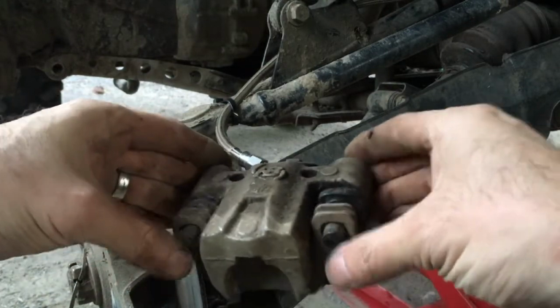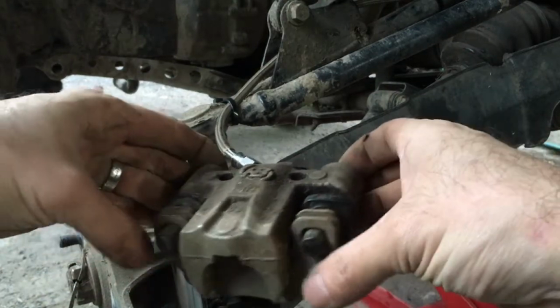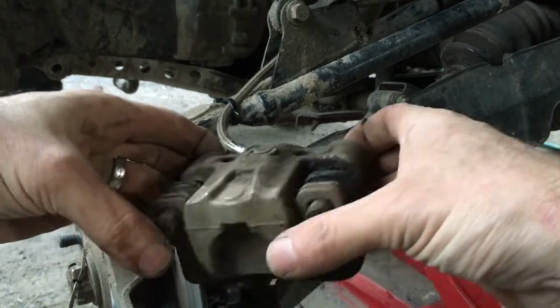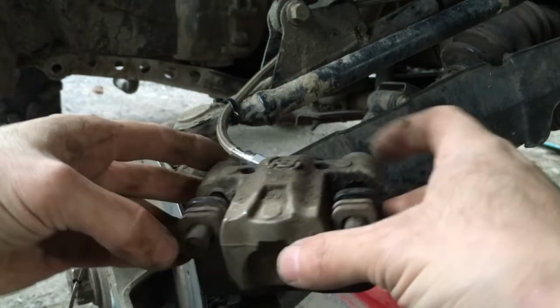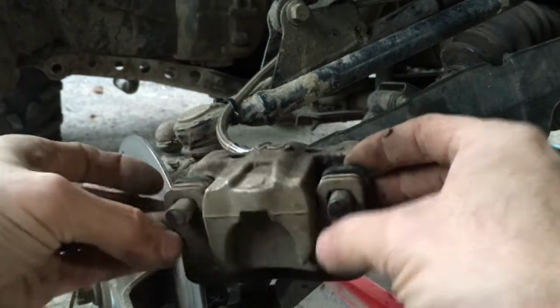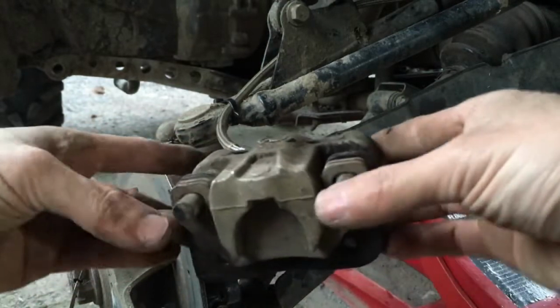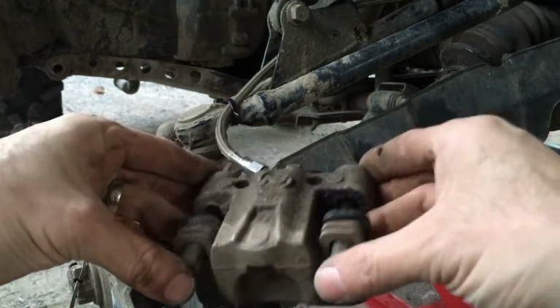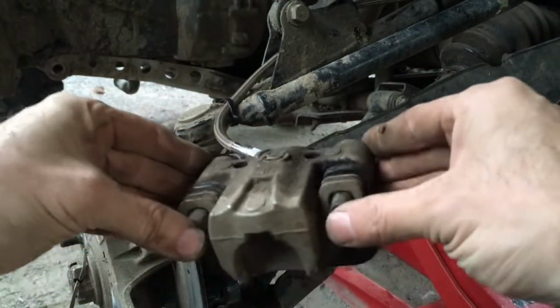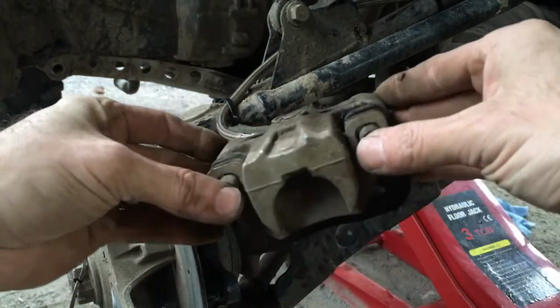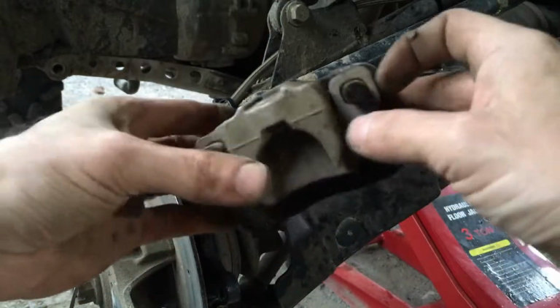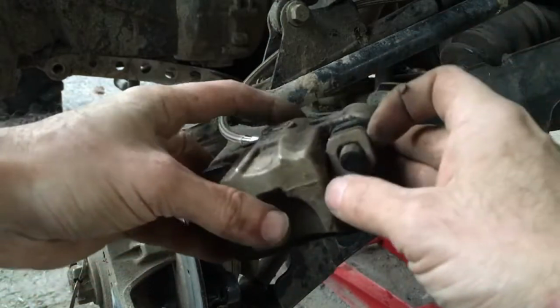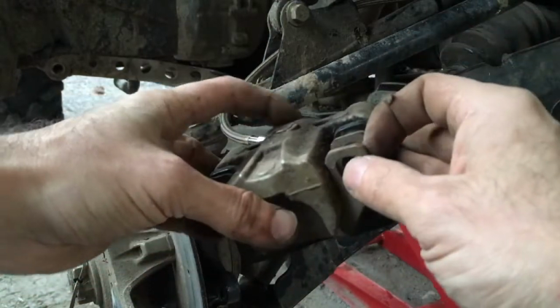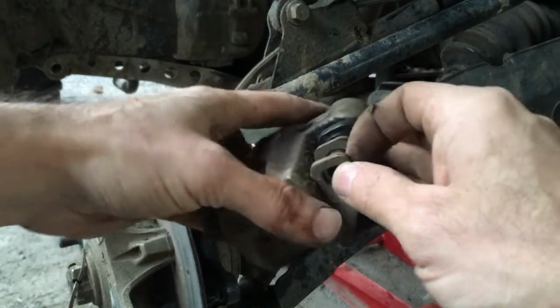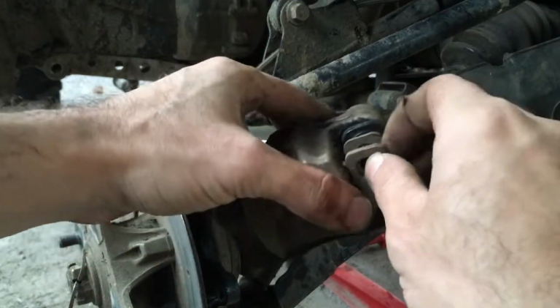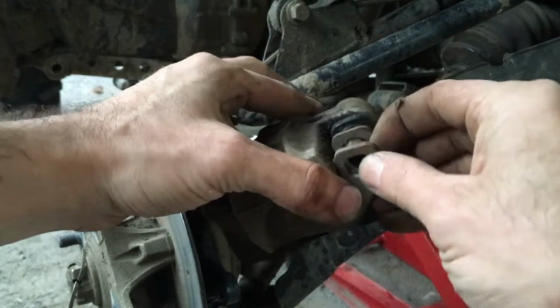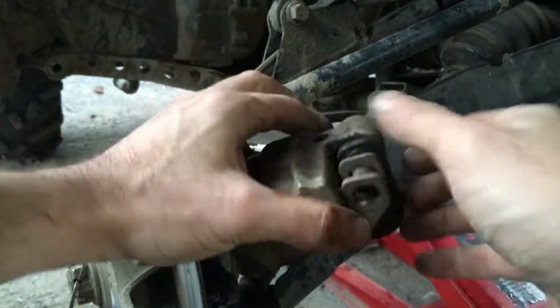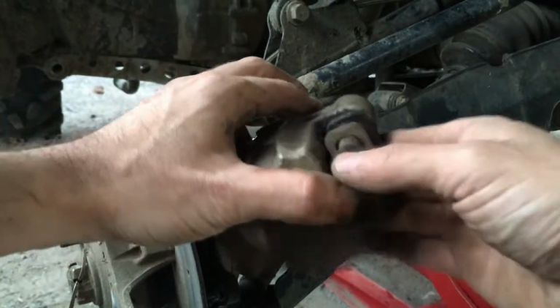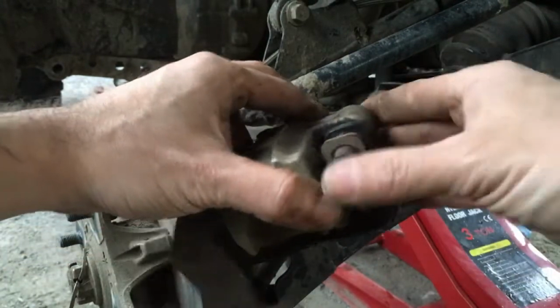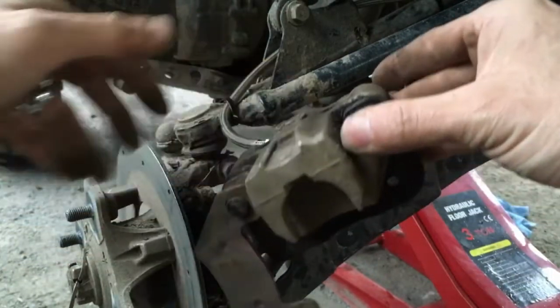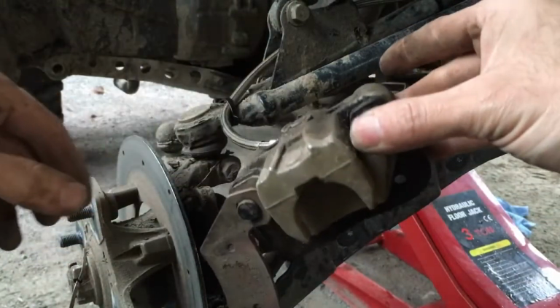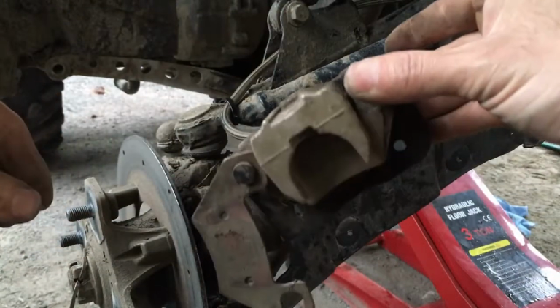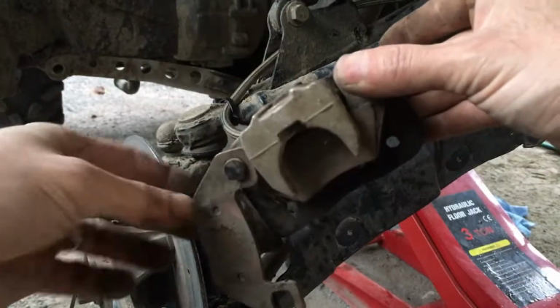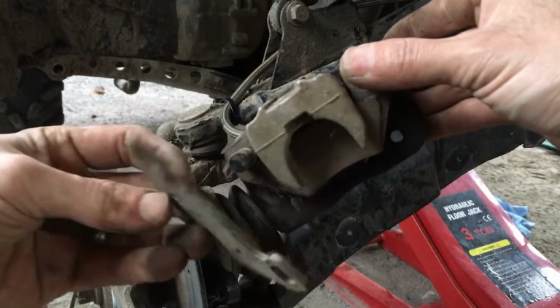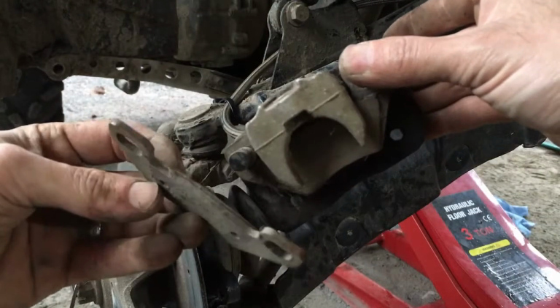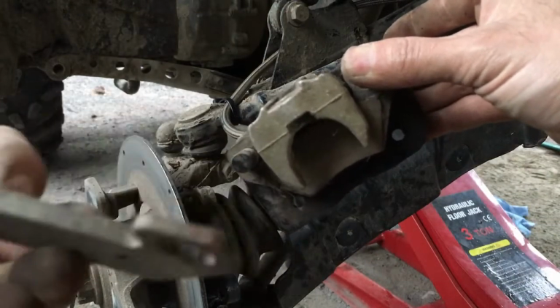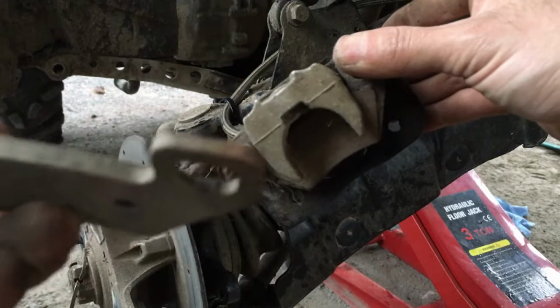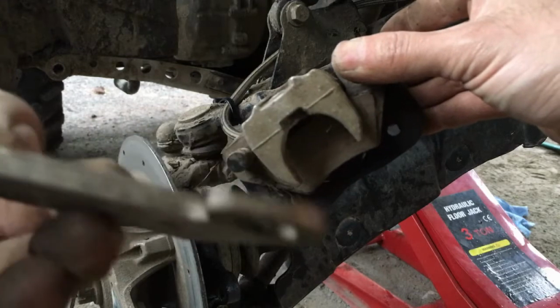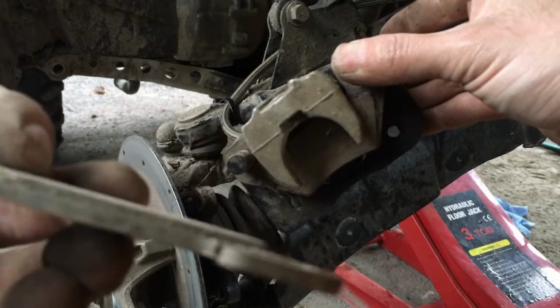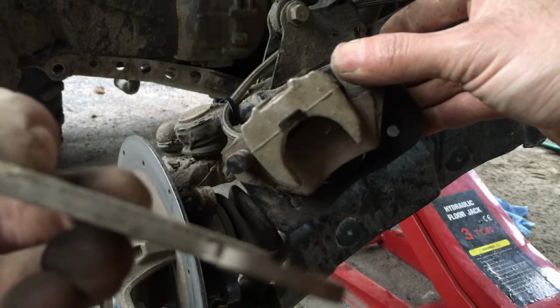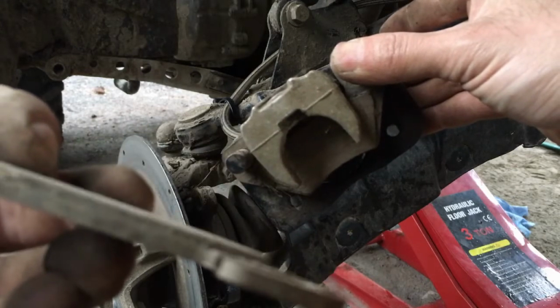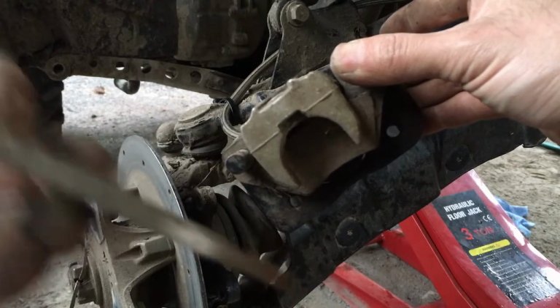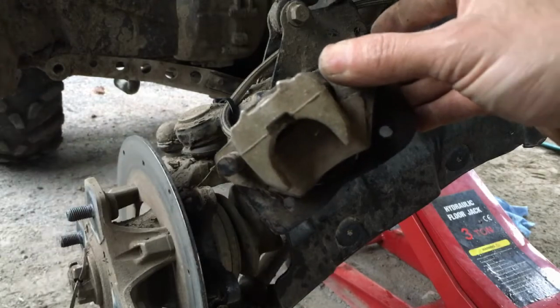You can't remove it because the pads are in the way. Push it in all the way and then the pad should just slide out. Small pad out — you can see that there's barely any pad left on it.